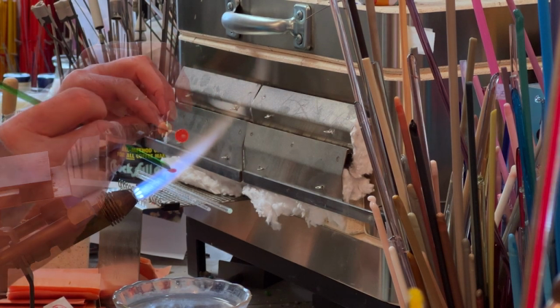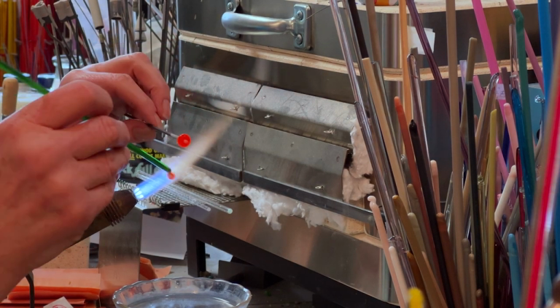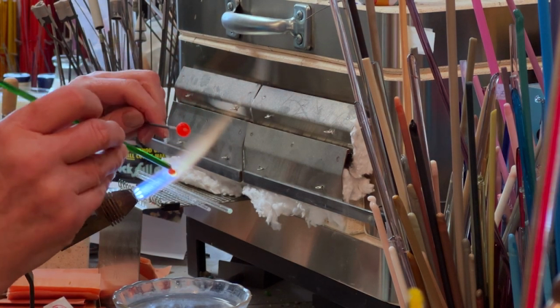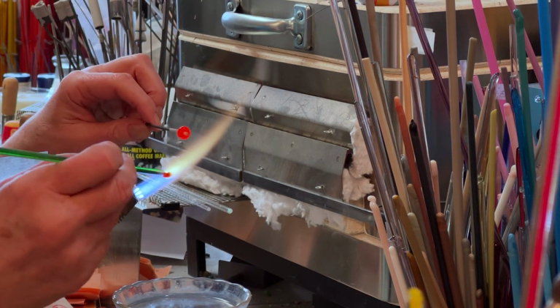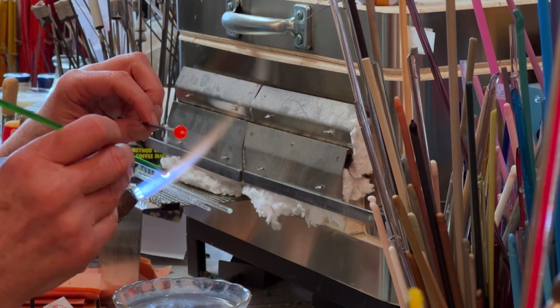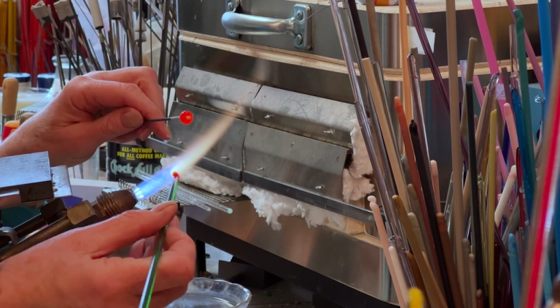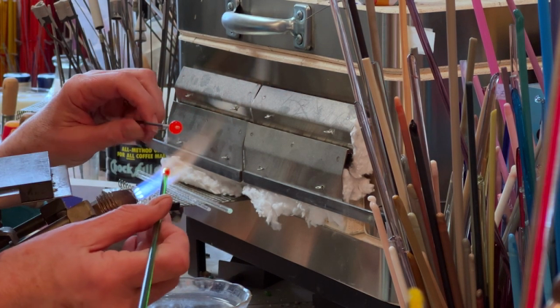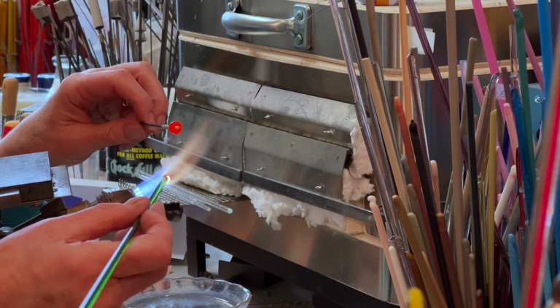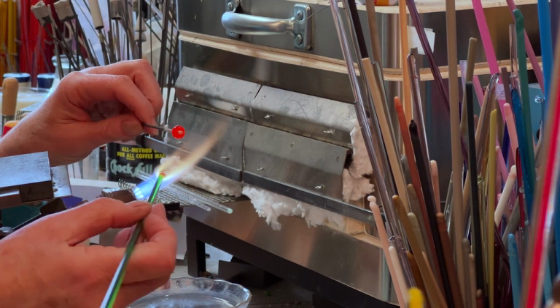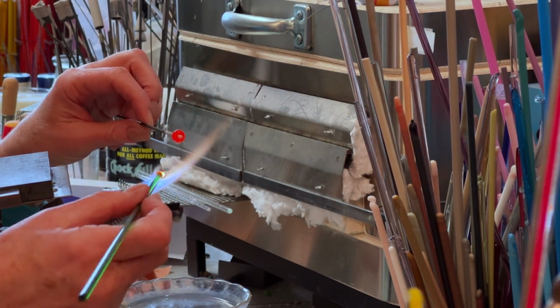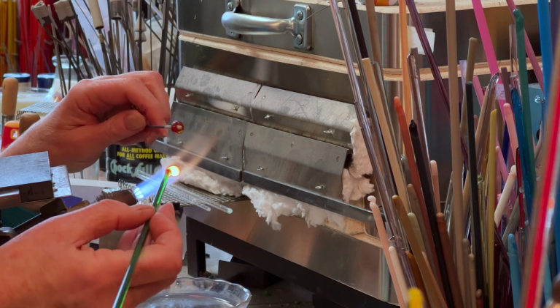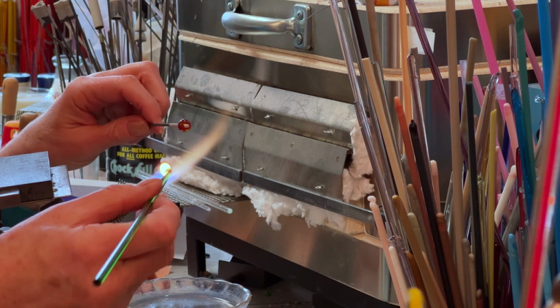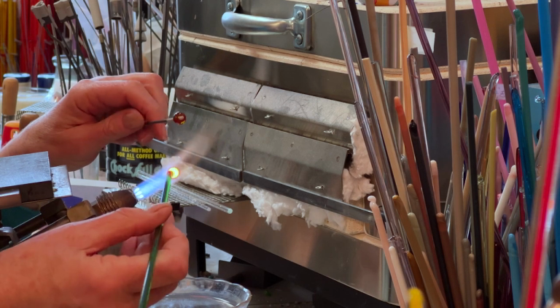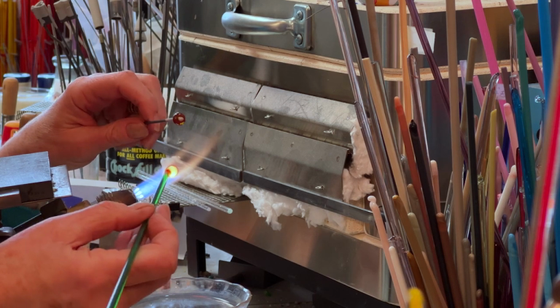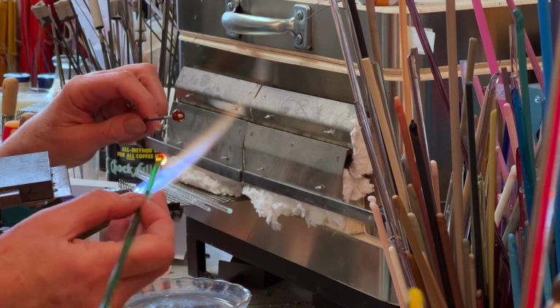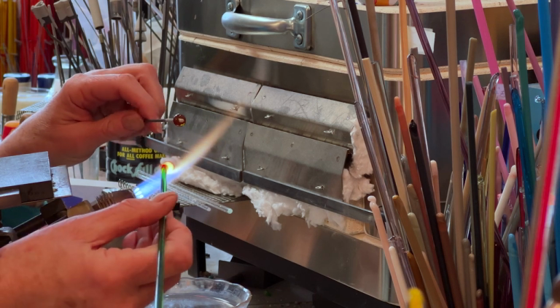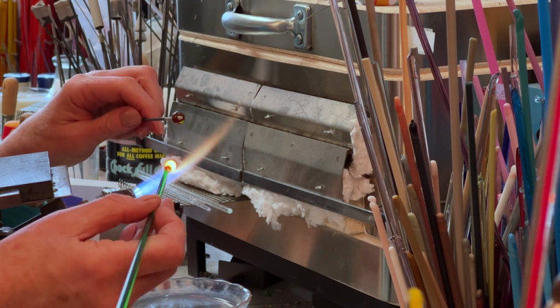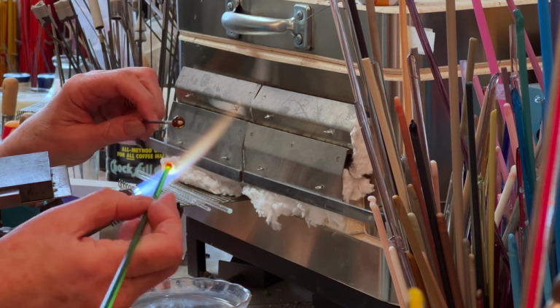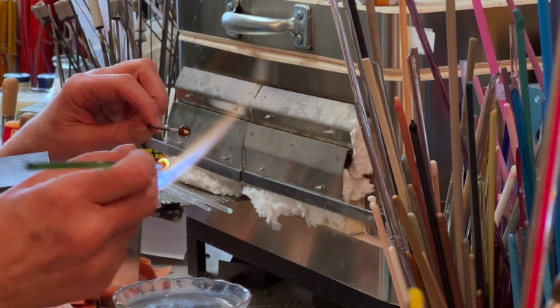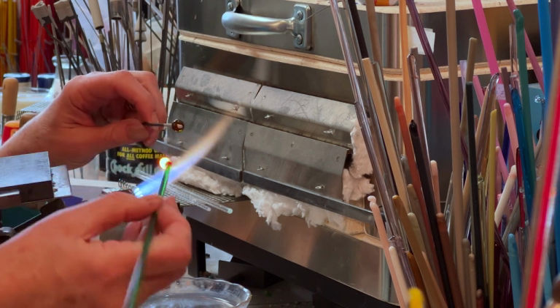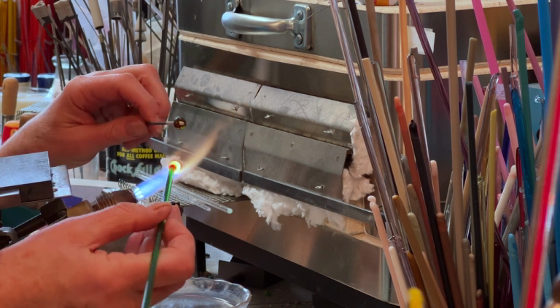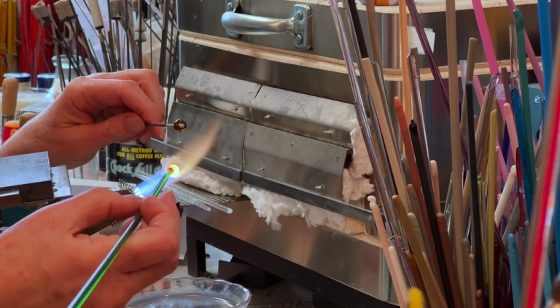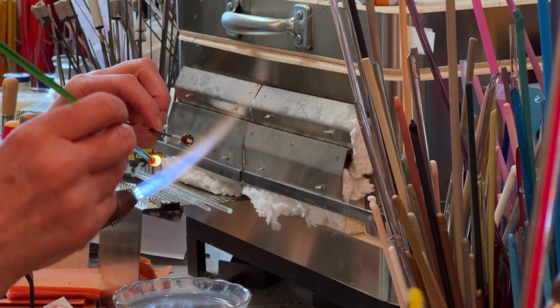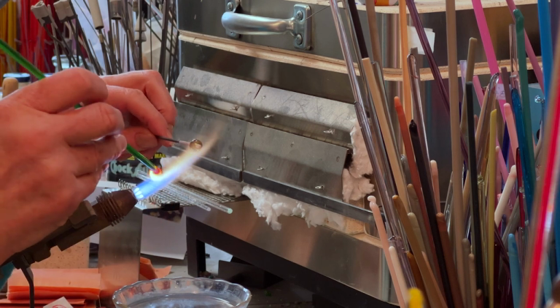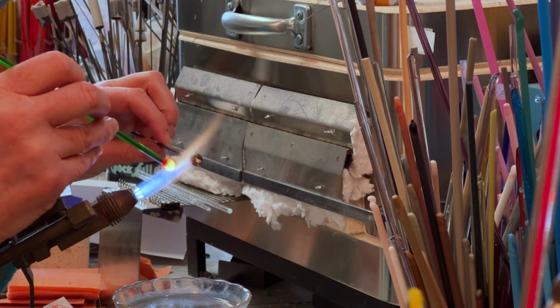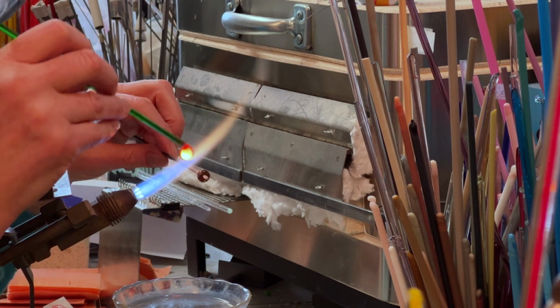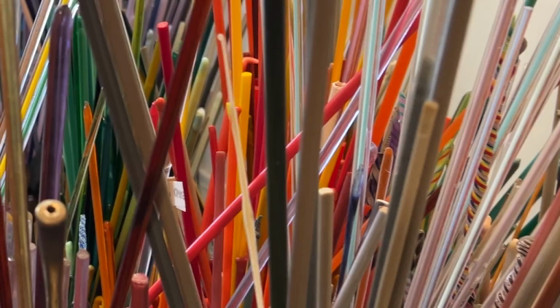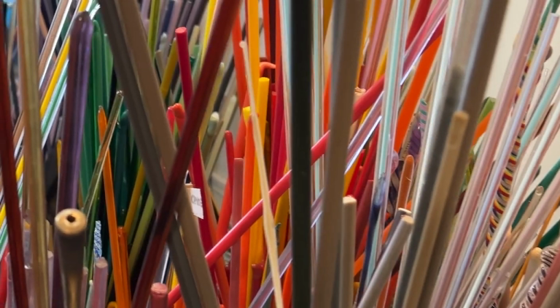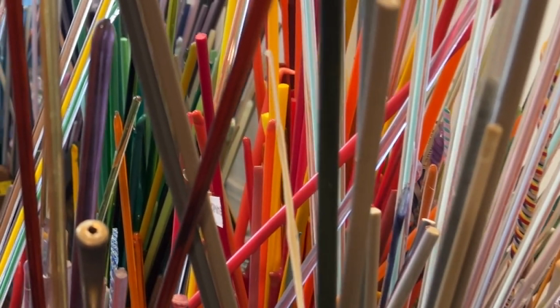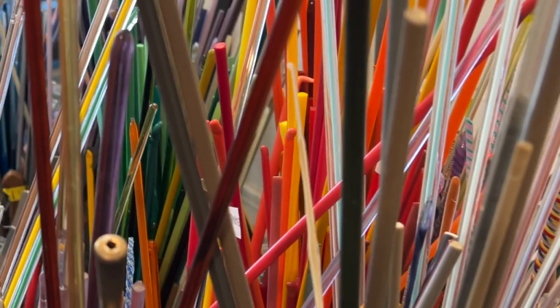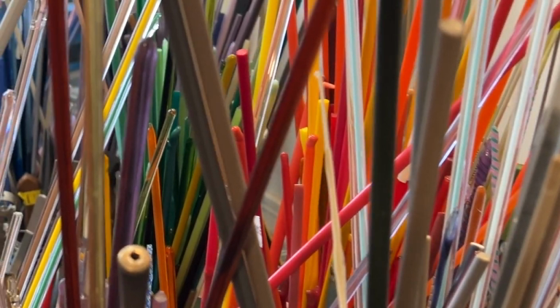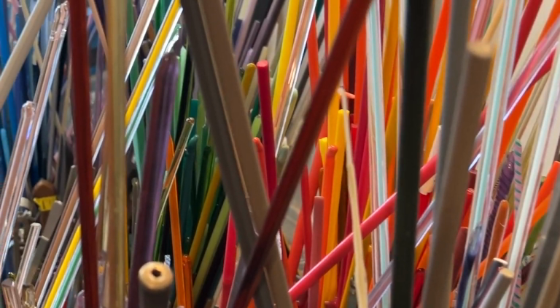I'll use a couple of different colors, two shades of green. I melt the glass. This glass rod that I have in my hand now is from Italy, from Murano. I sourced my glass from all over the world.